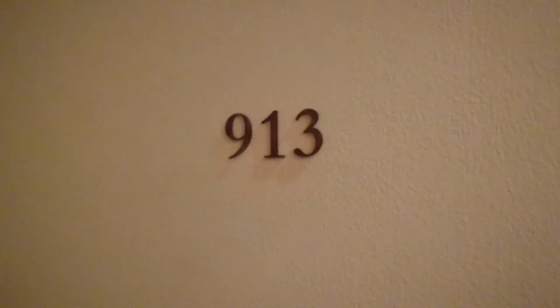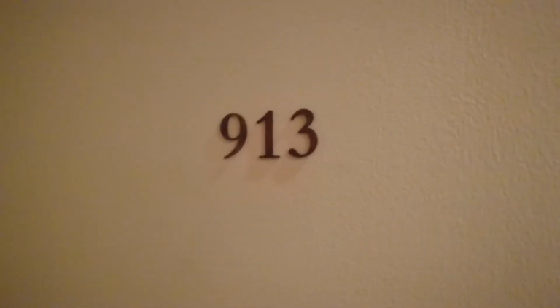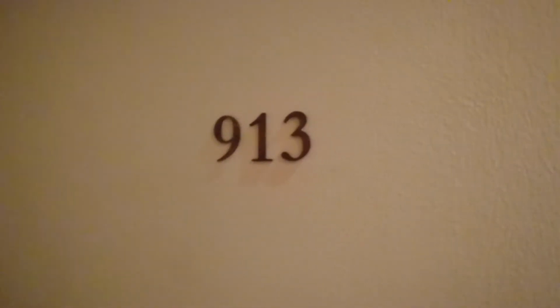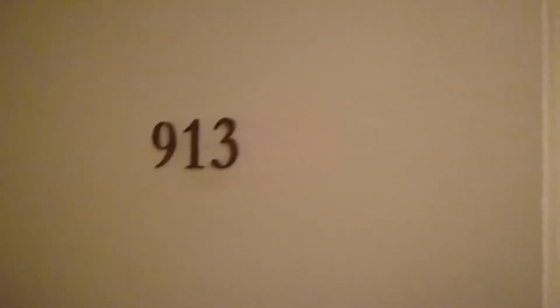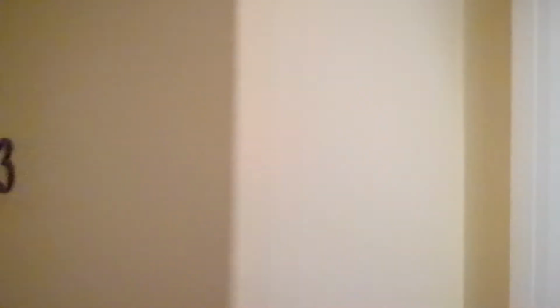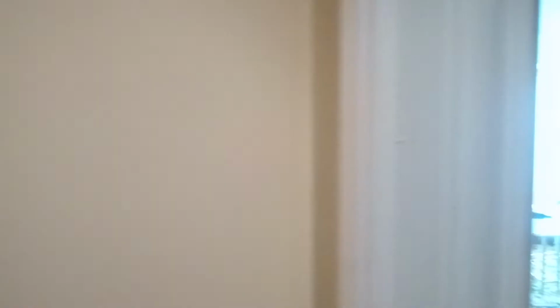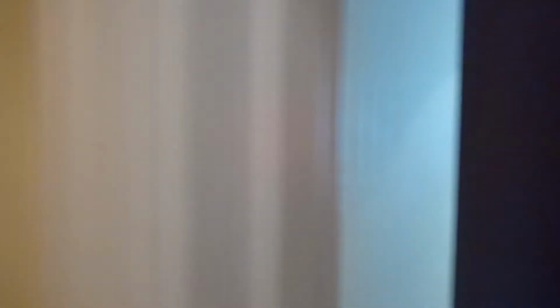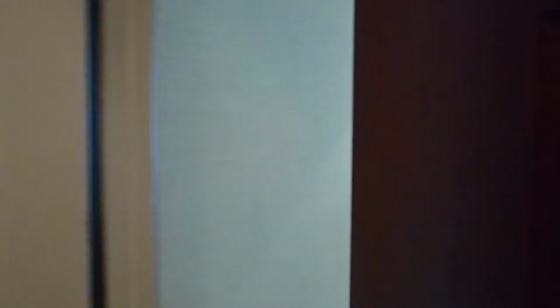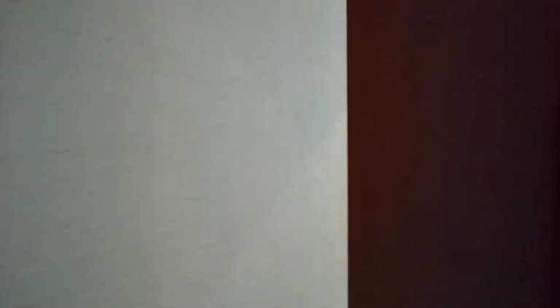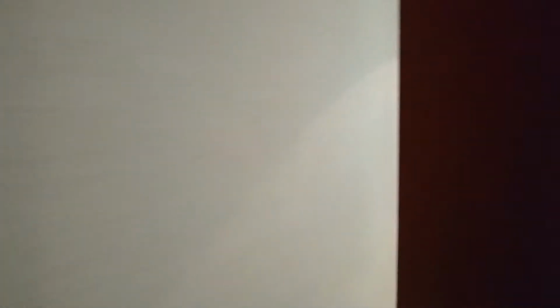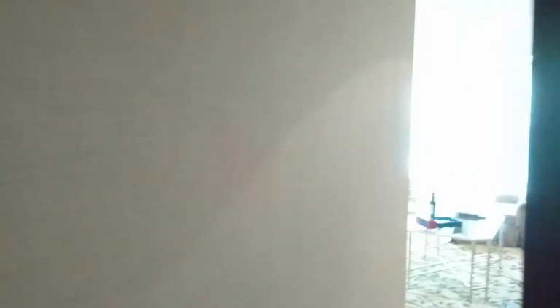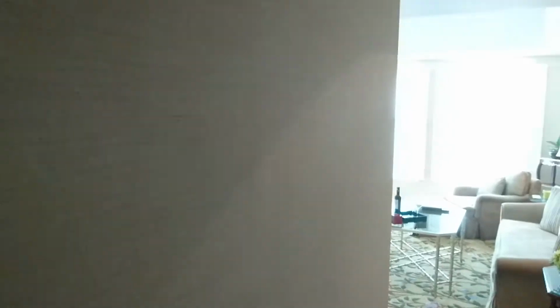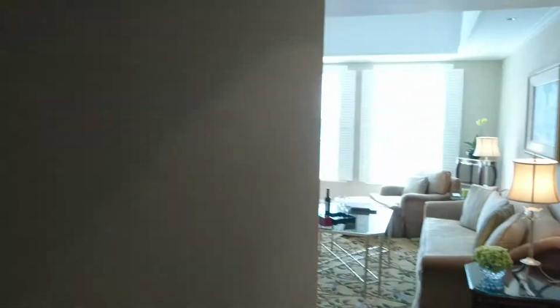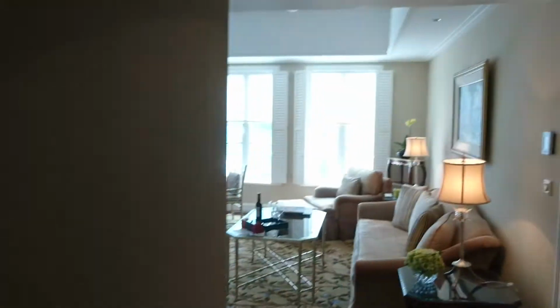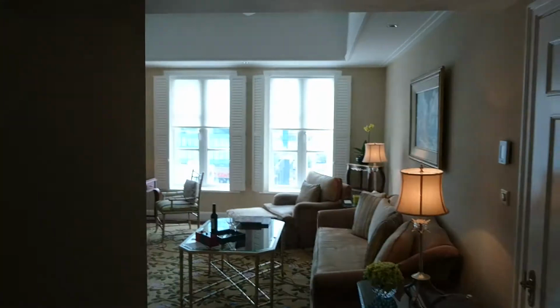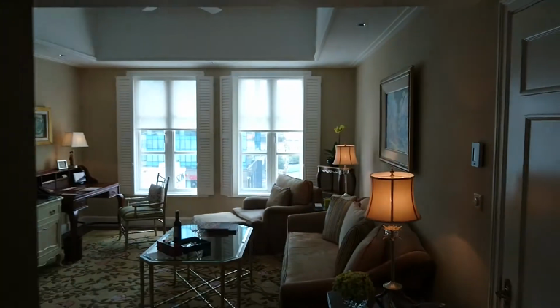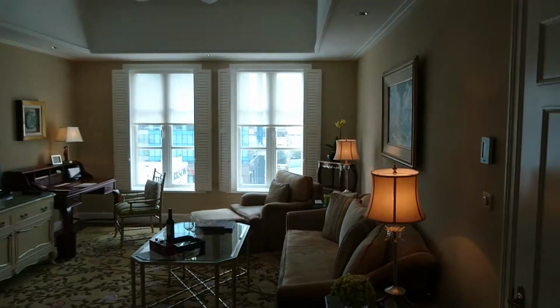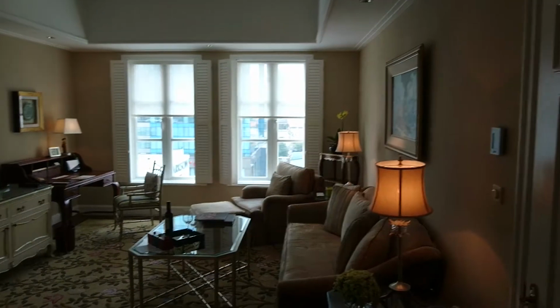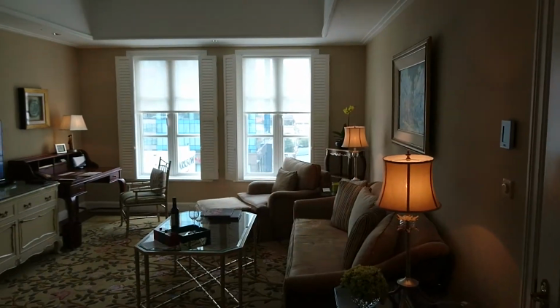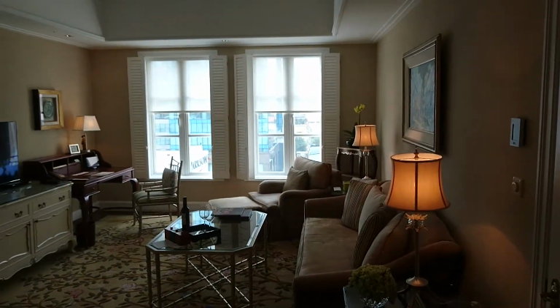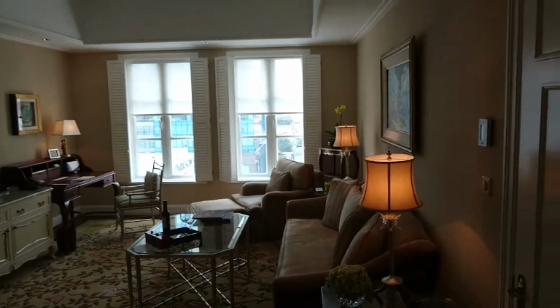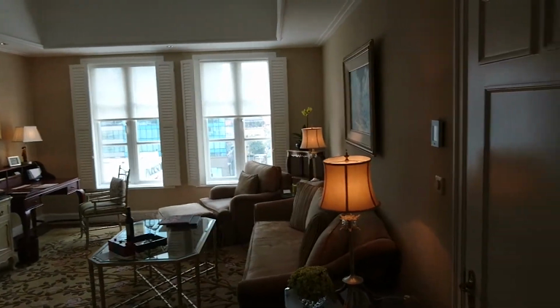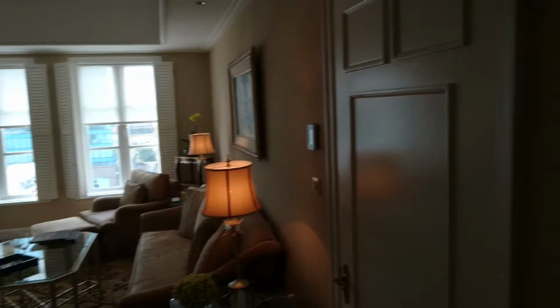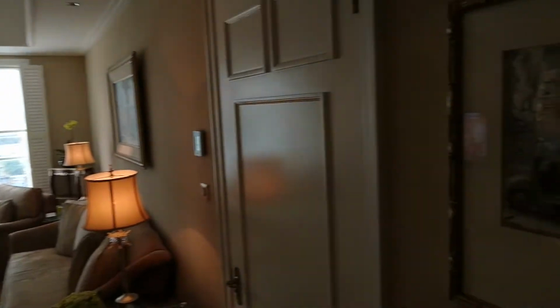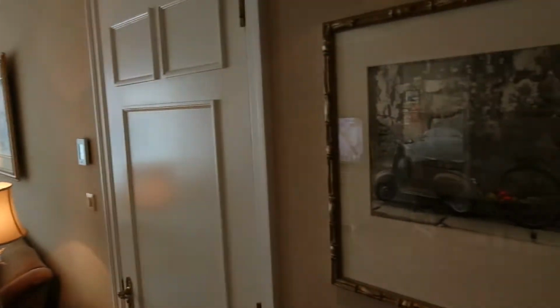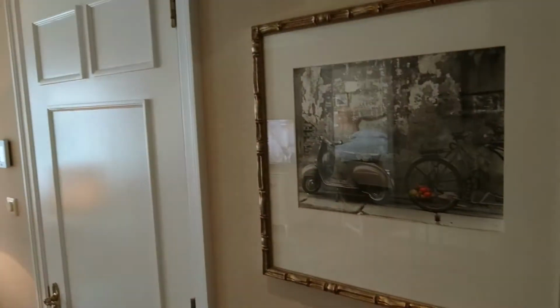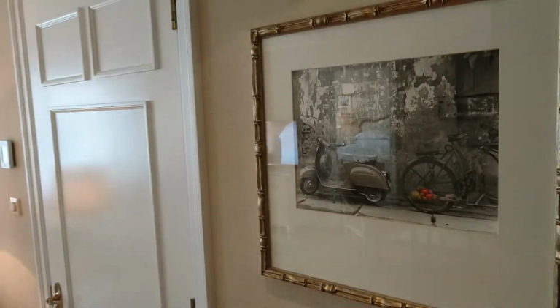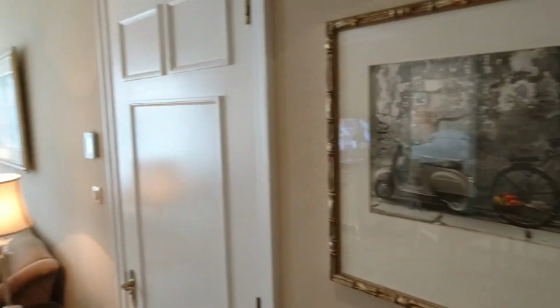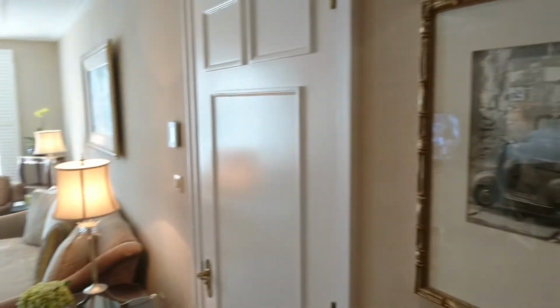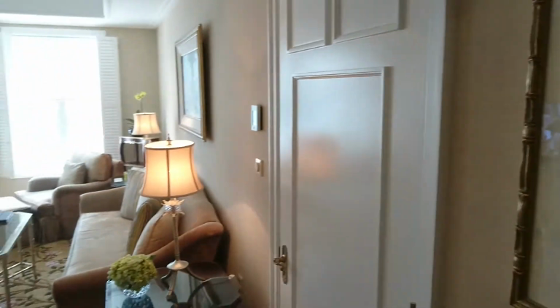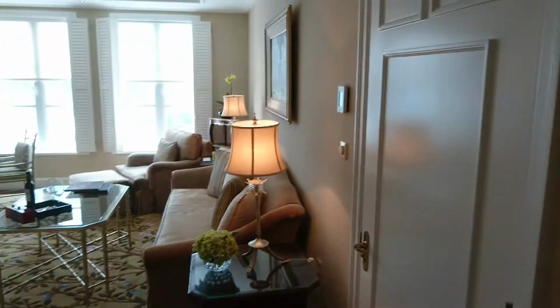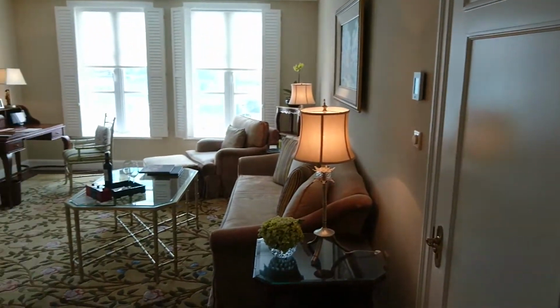Welcome to Park Hyatt Saigon, room 313, which is a Park Suite. It looks very fresh after the recent renovation.